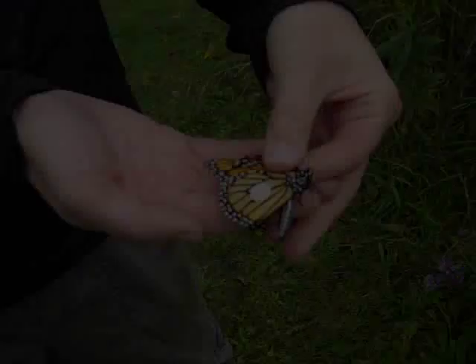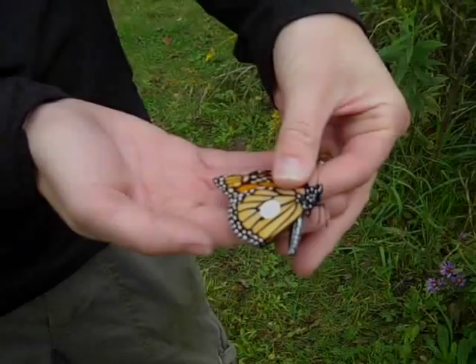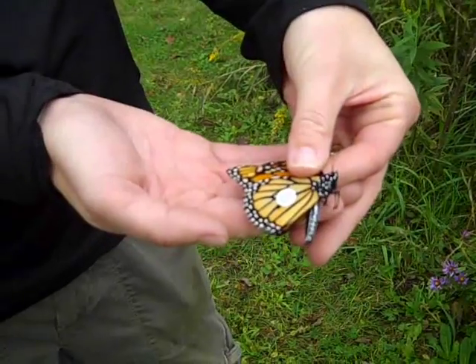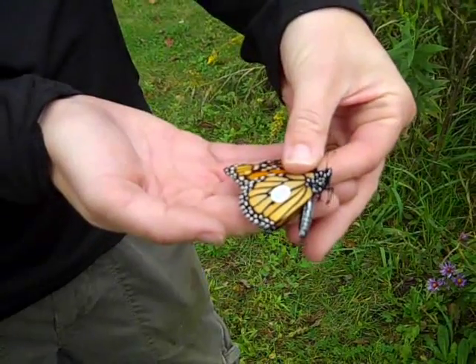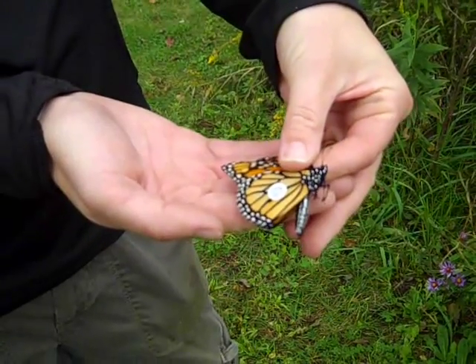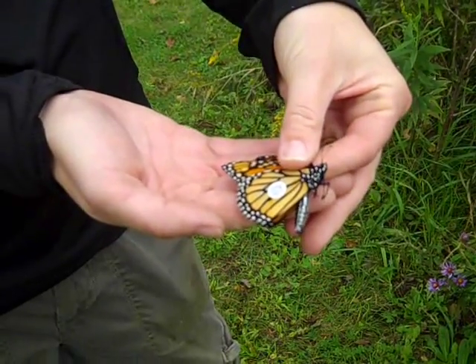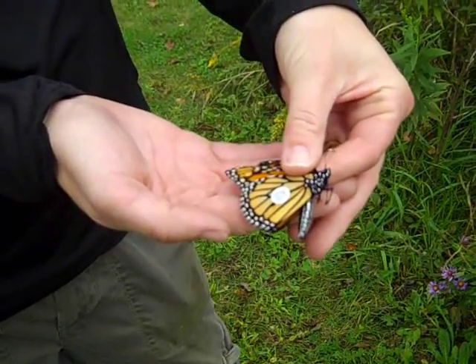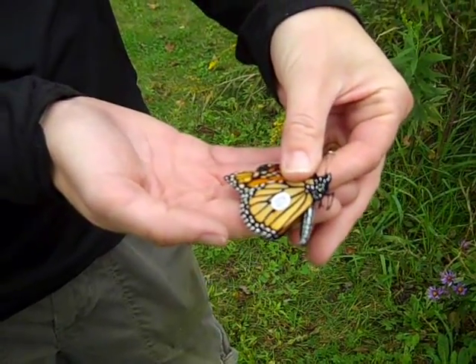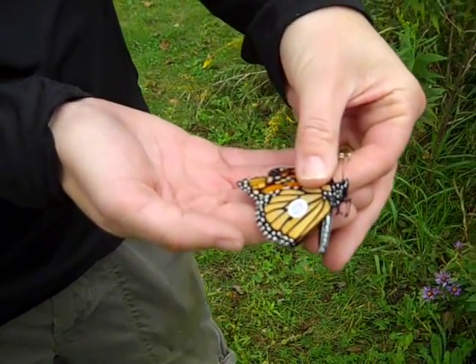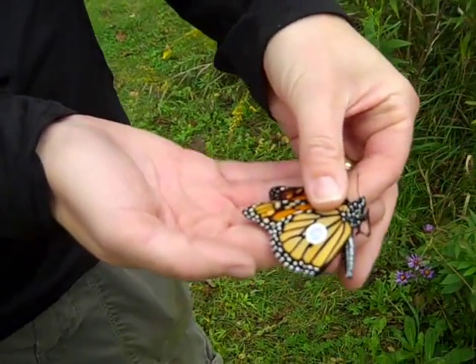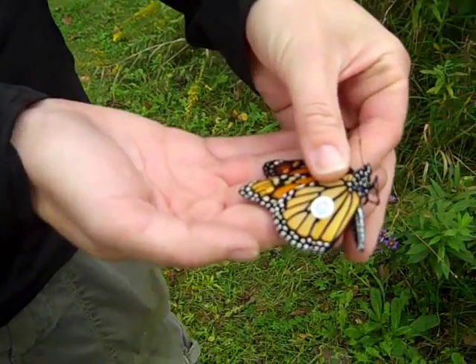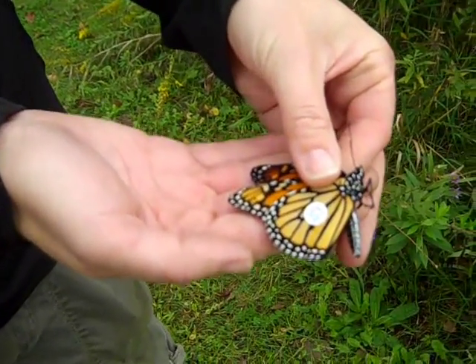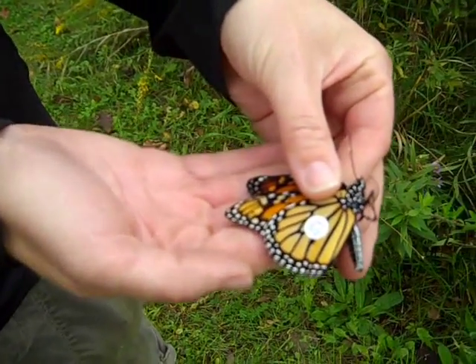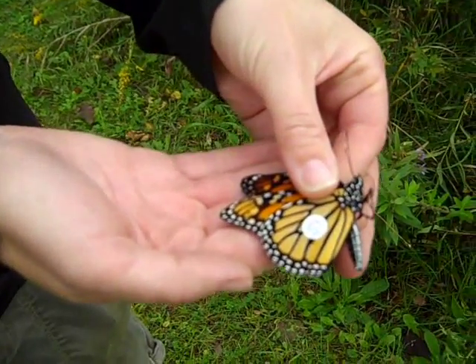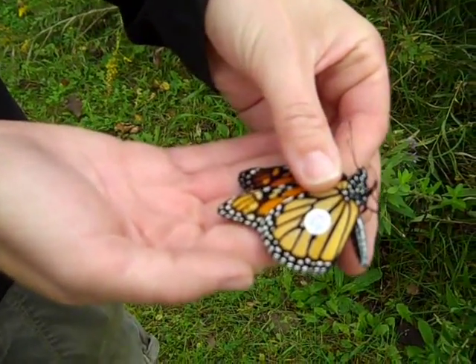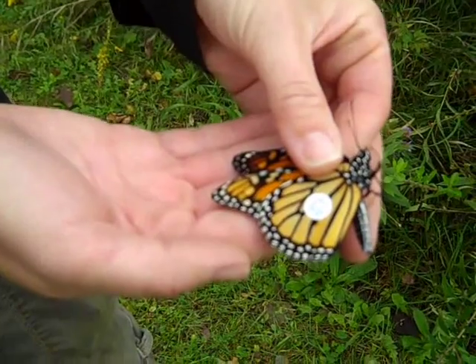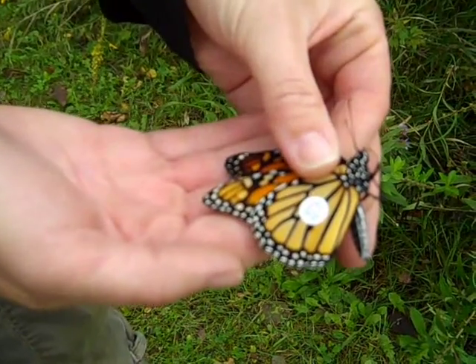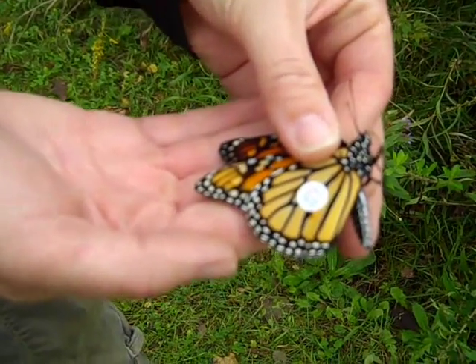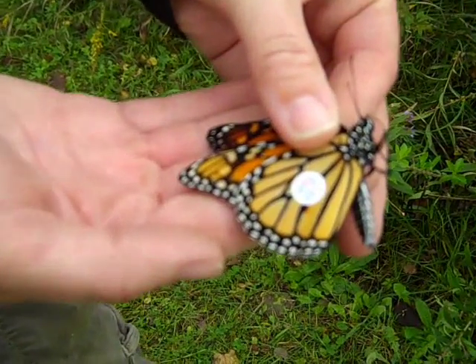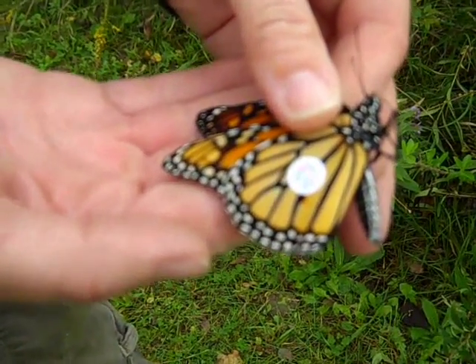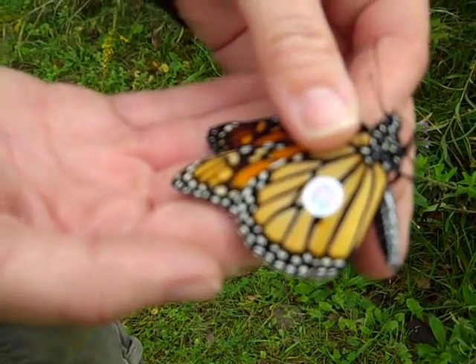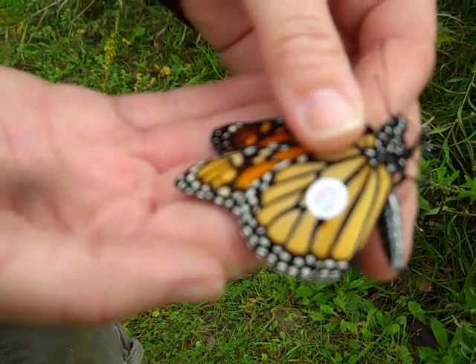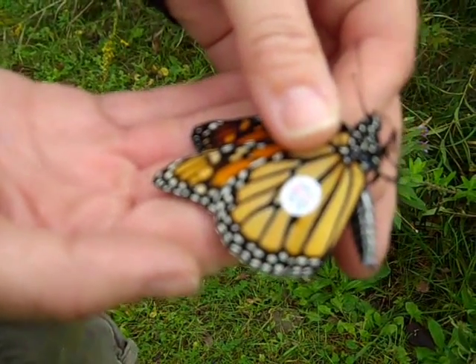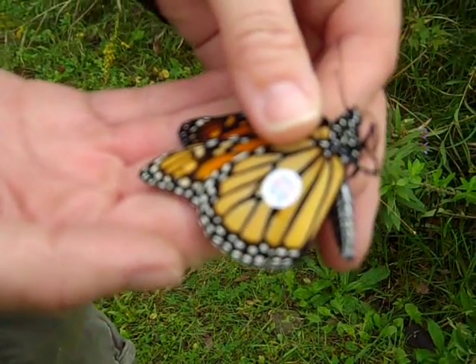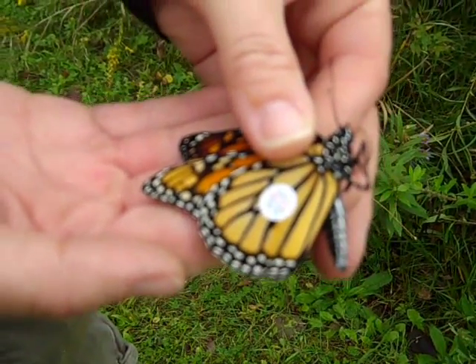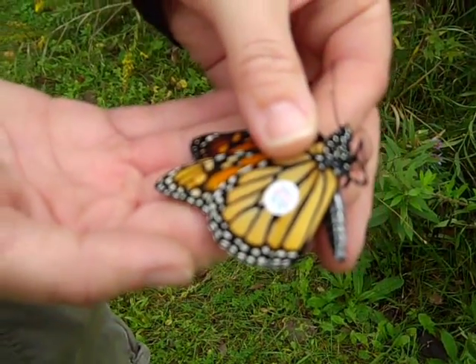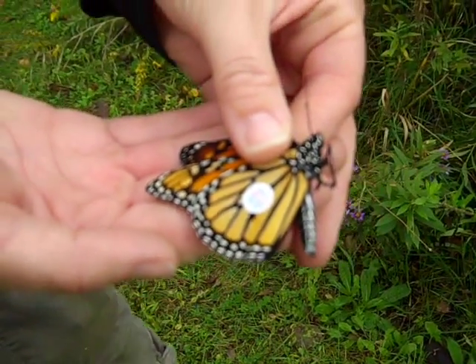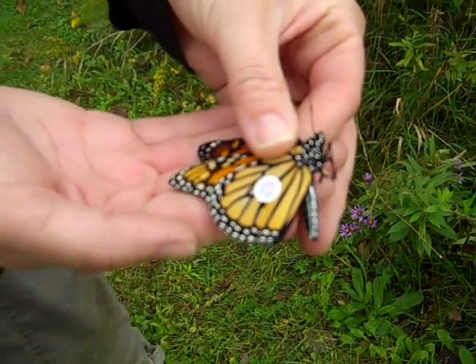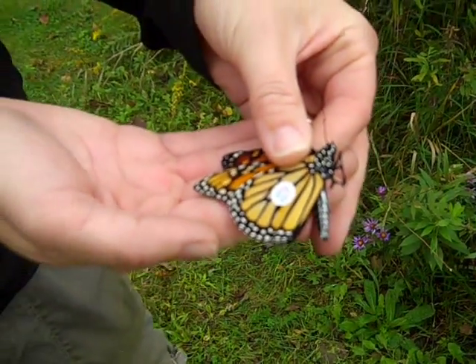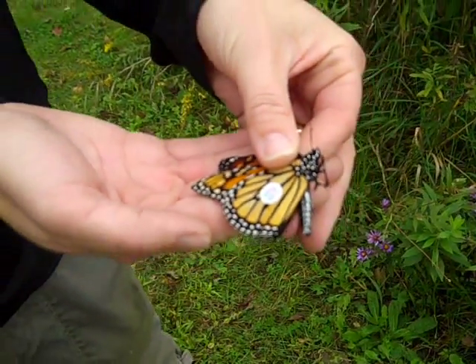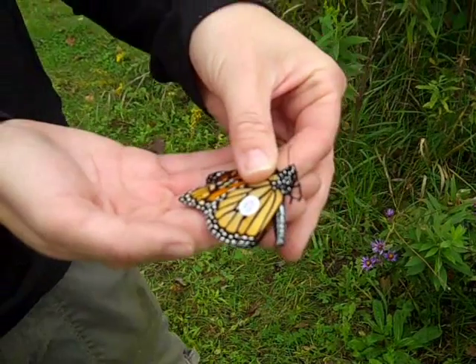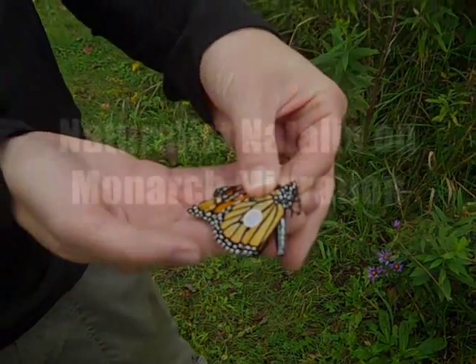So this is a male Monarch butterfly, and it's been tagged with a tag from Monarch Watch, which is an organization out of the University of Kansas.